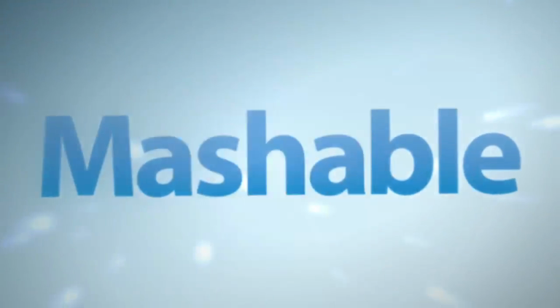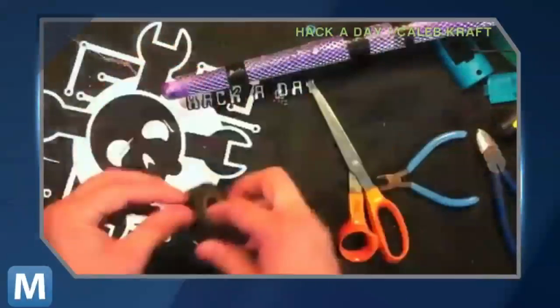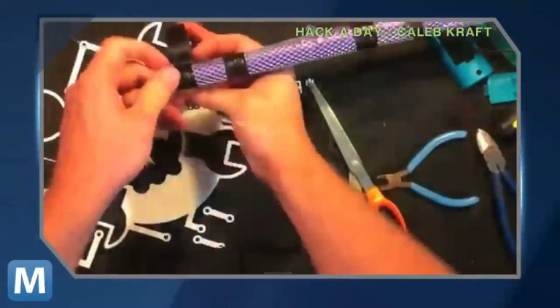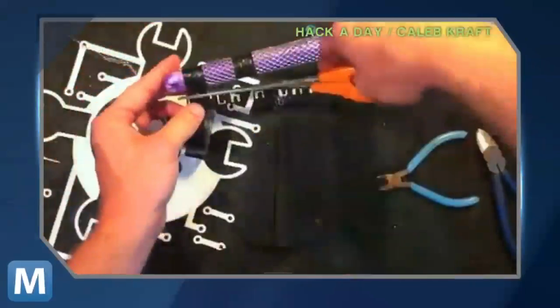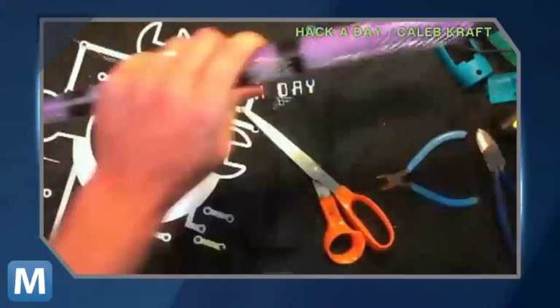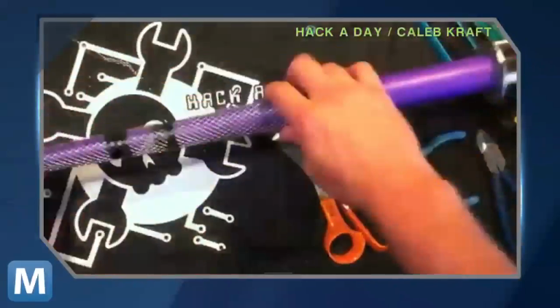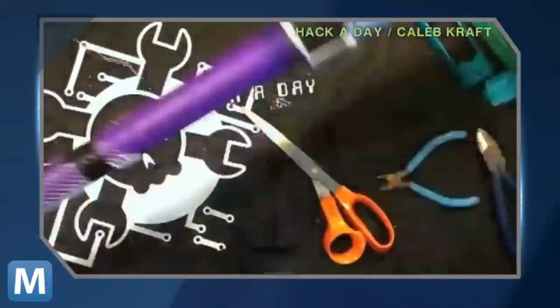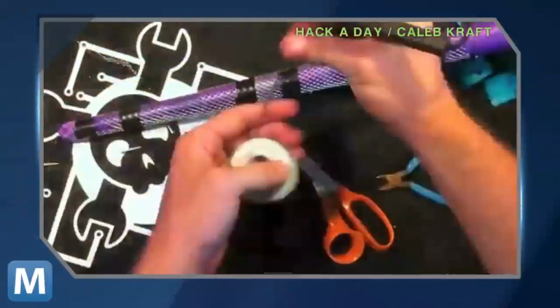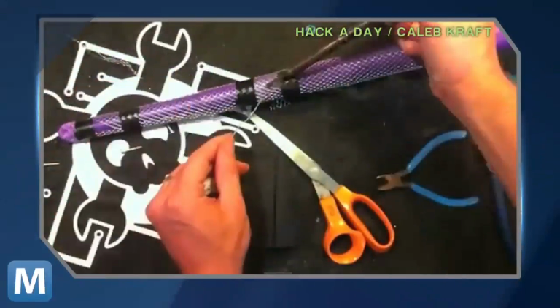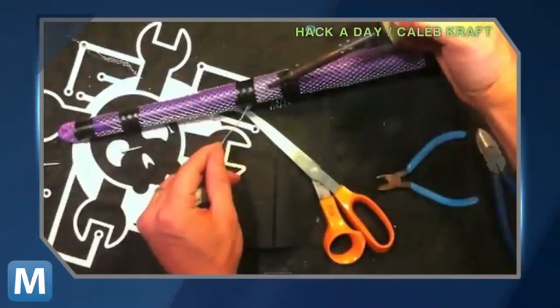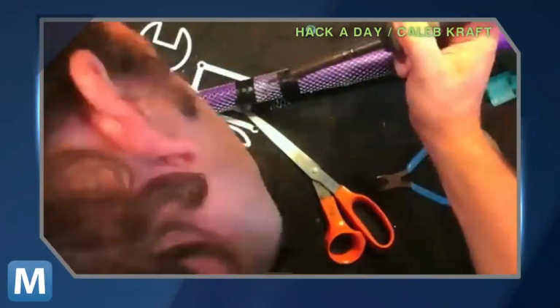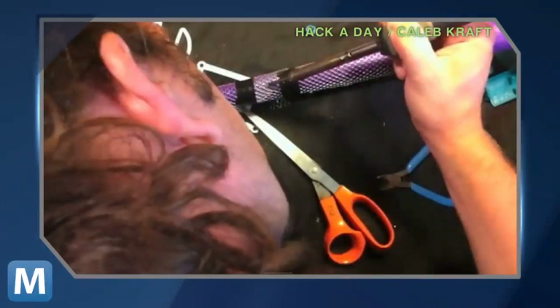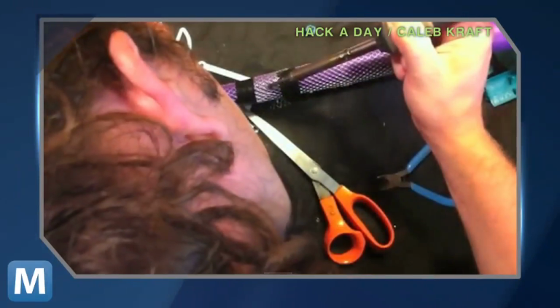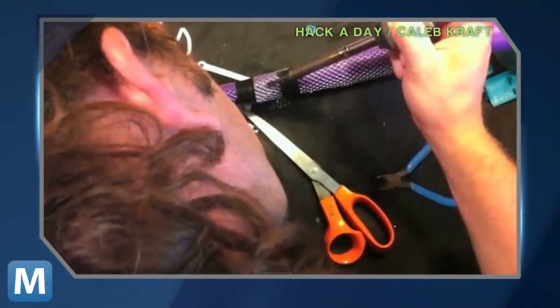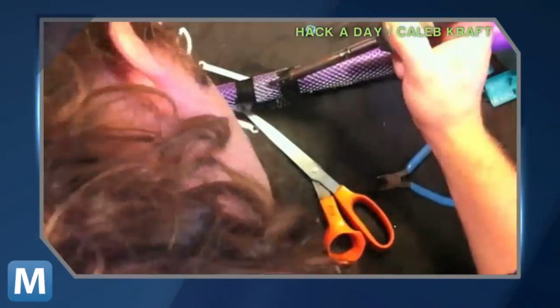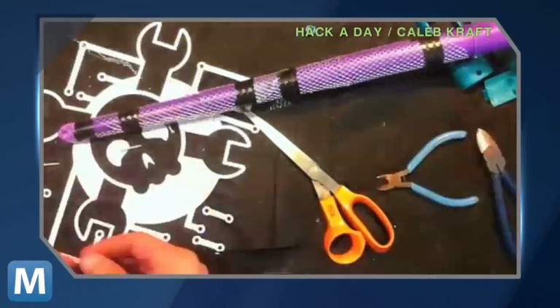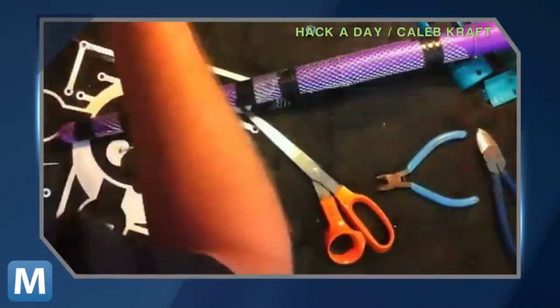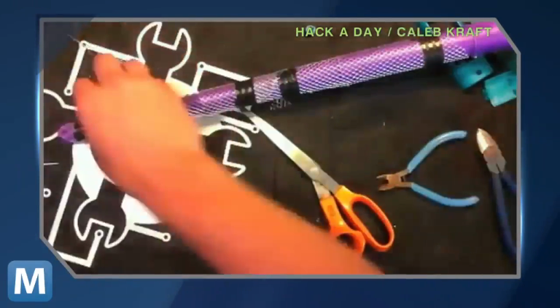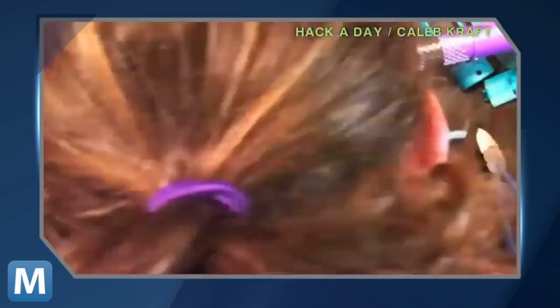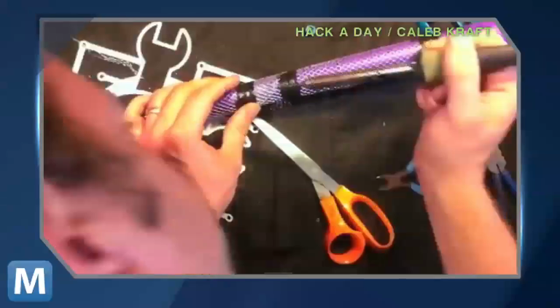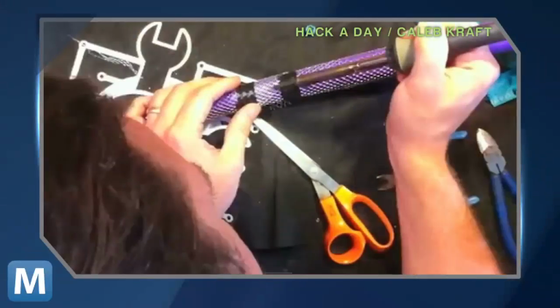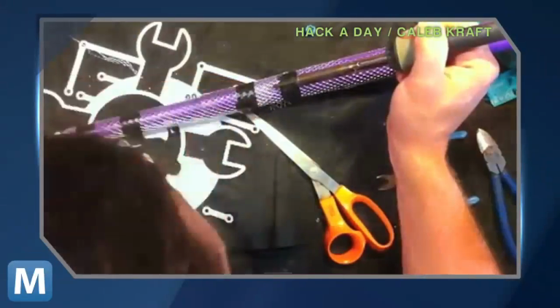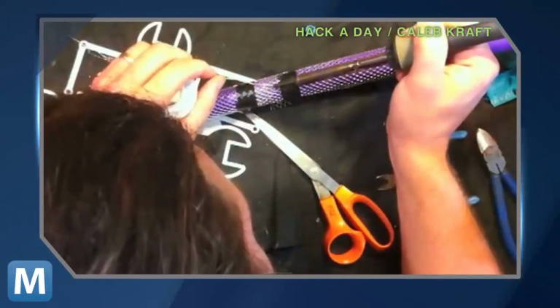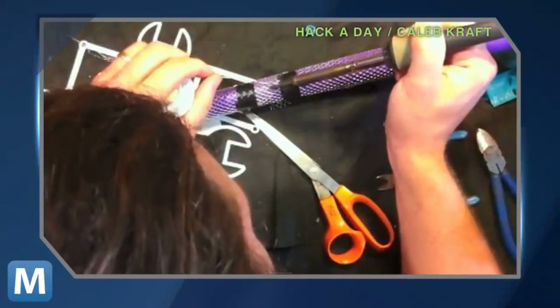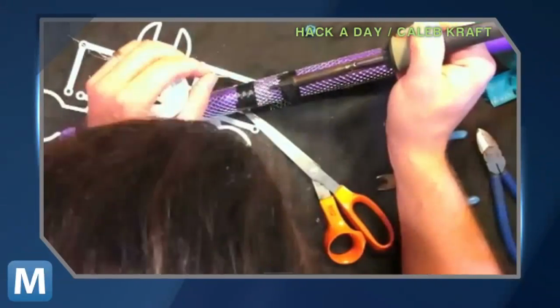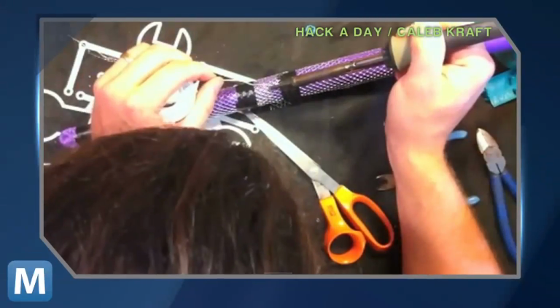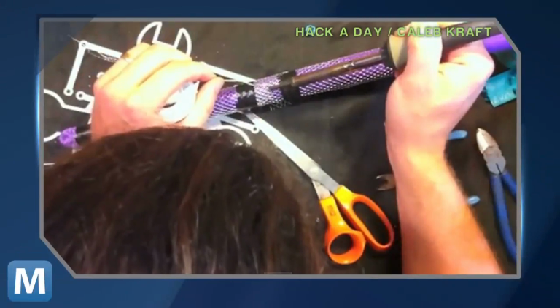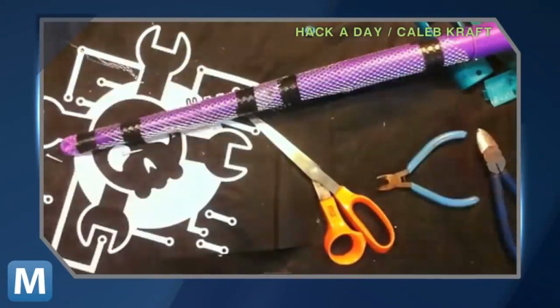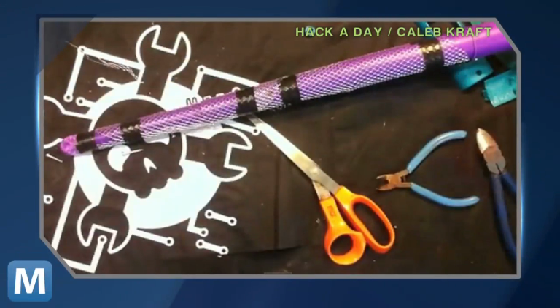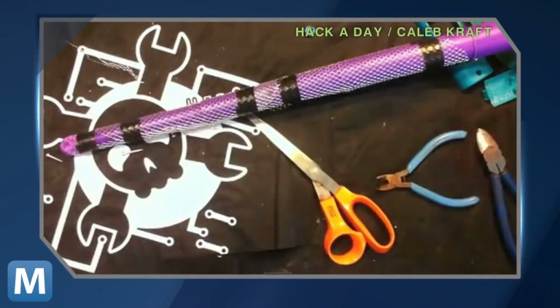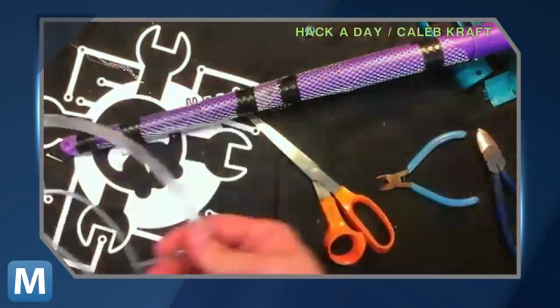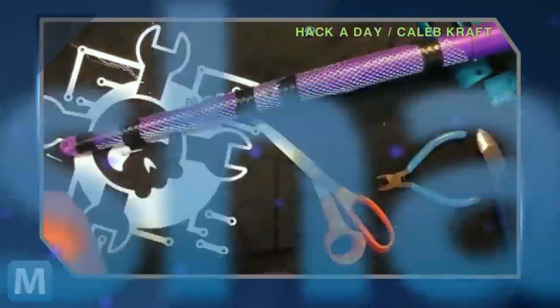Kraft wrapped a collapsible lightsaber in the stuff and wired it to the original controller. He had to make sure the meshes didn't touch each other, or they'd short themselves and be more or less useless against dark side flies.